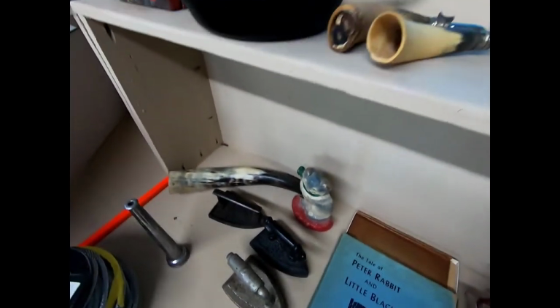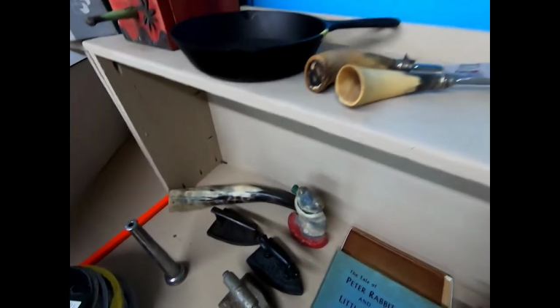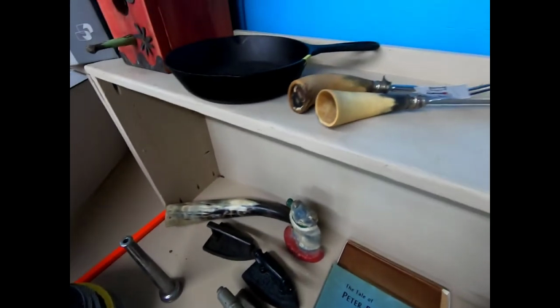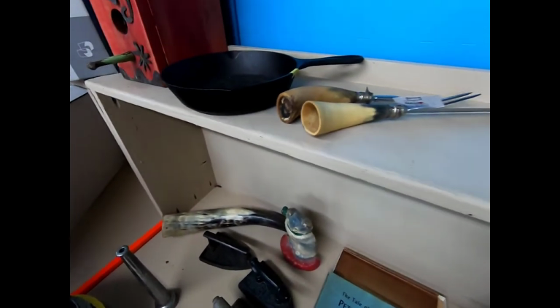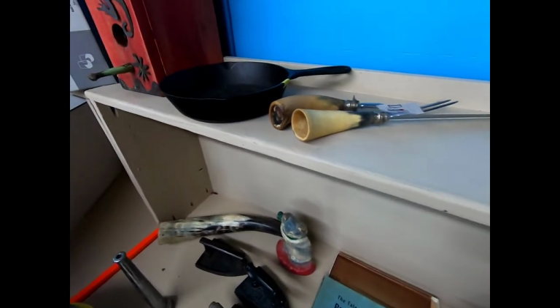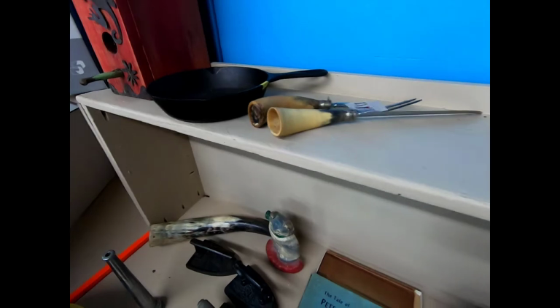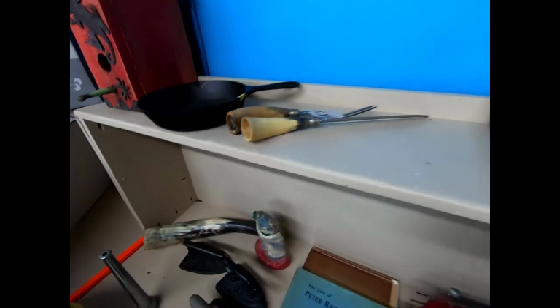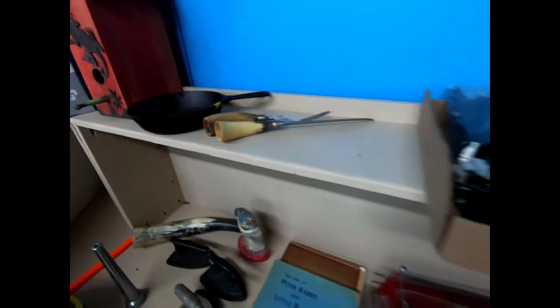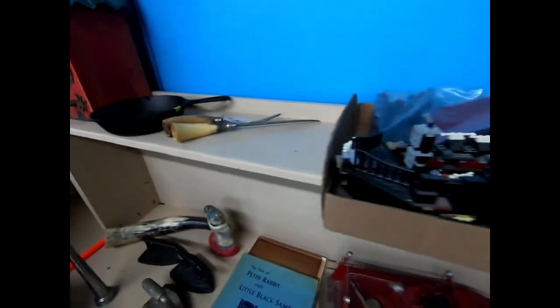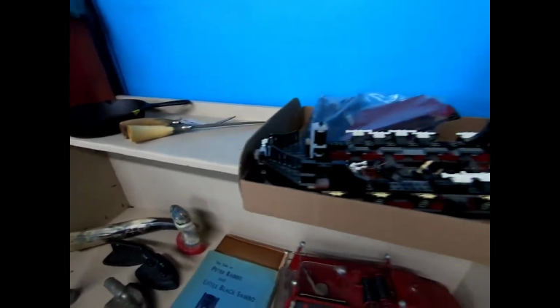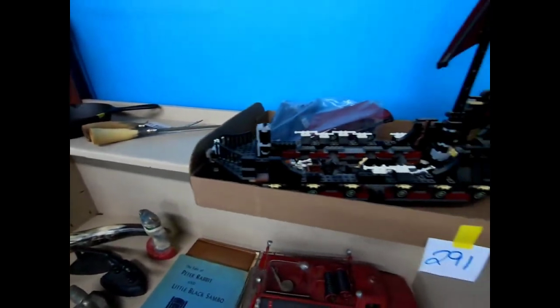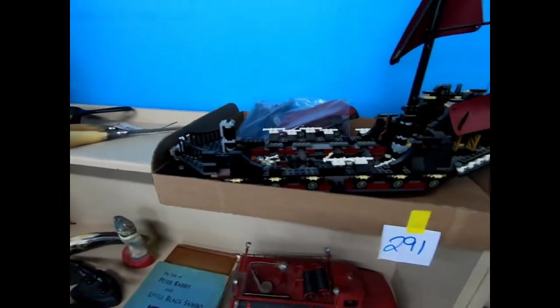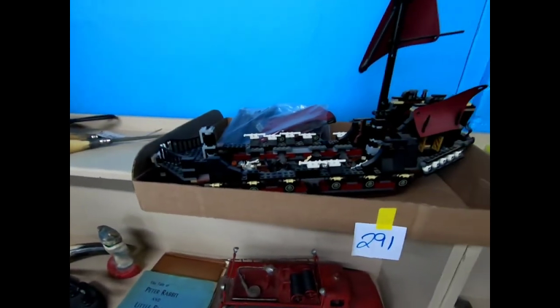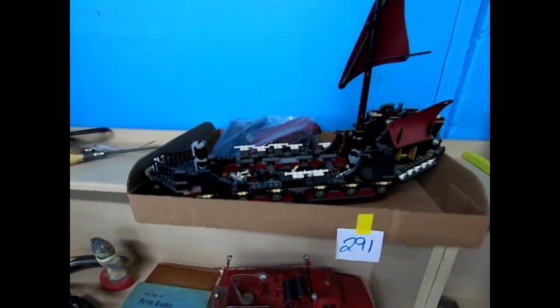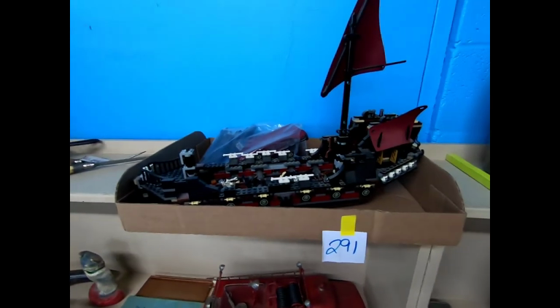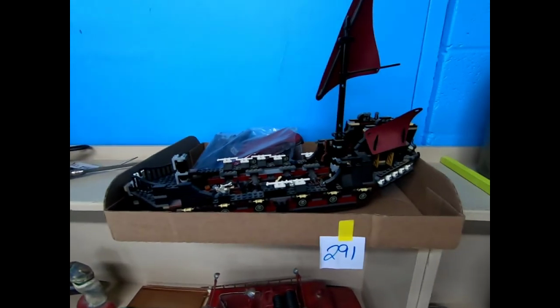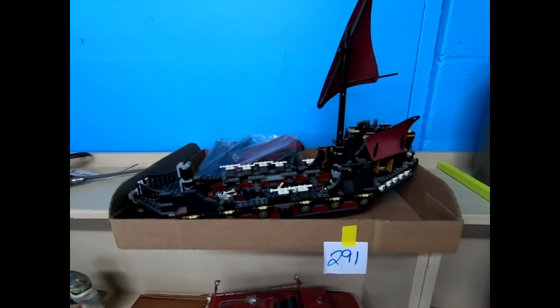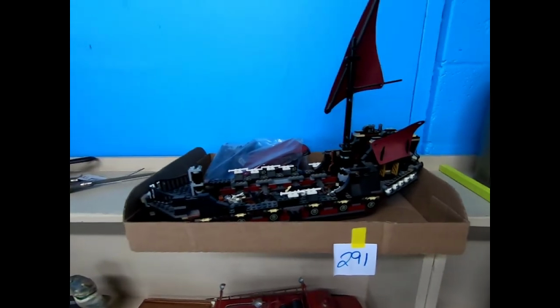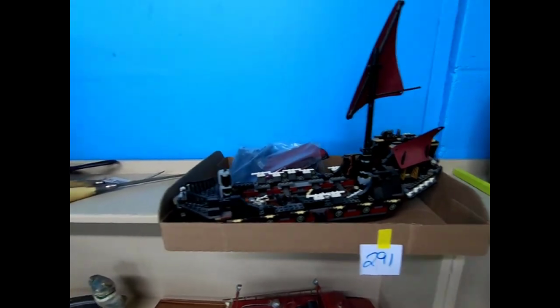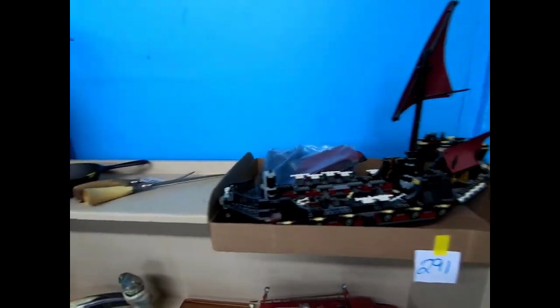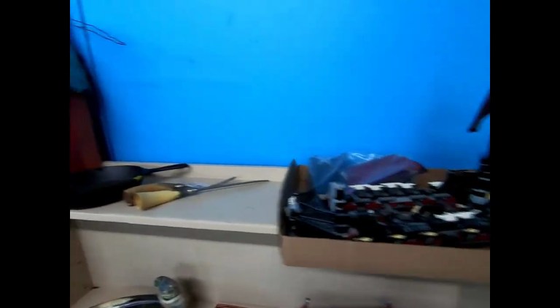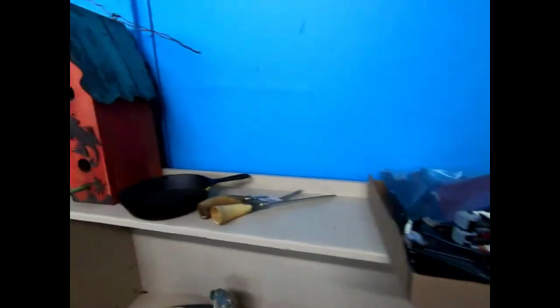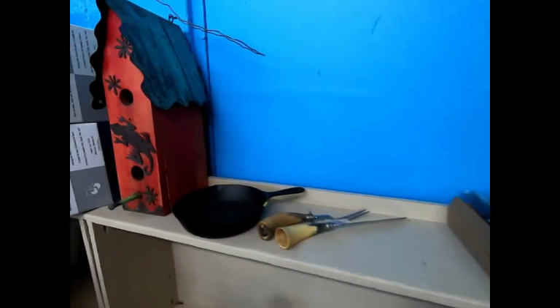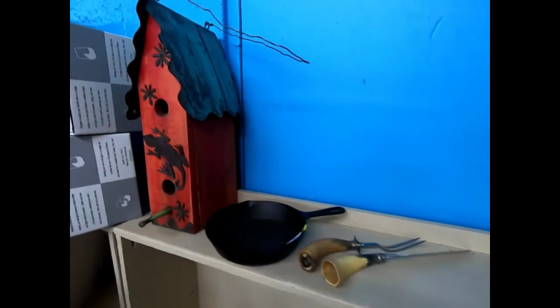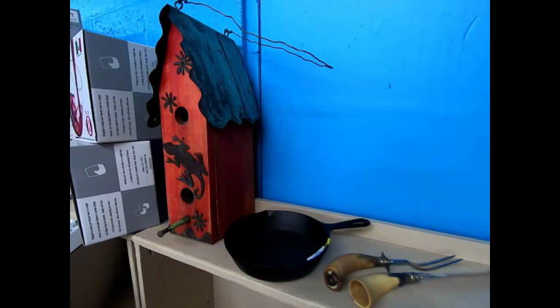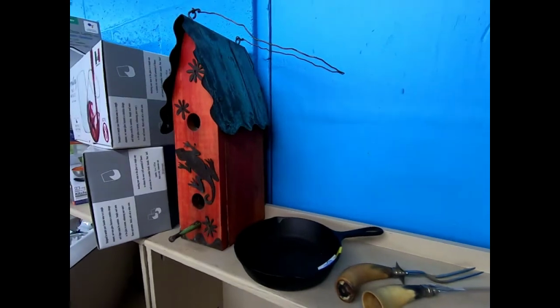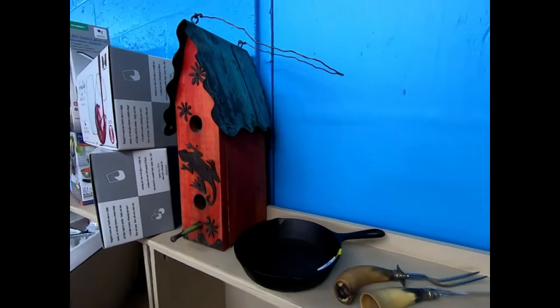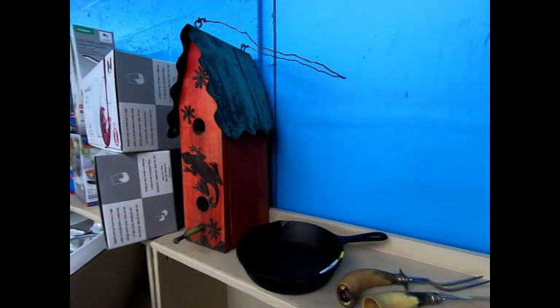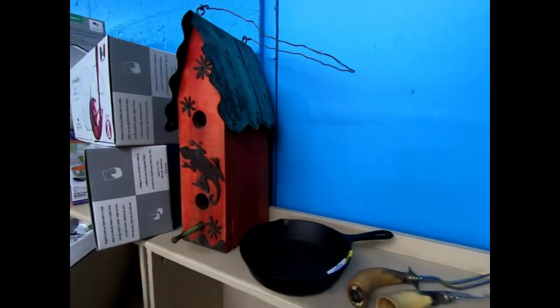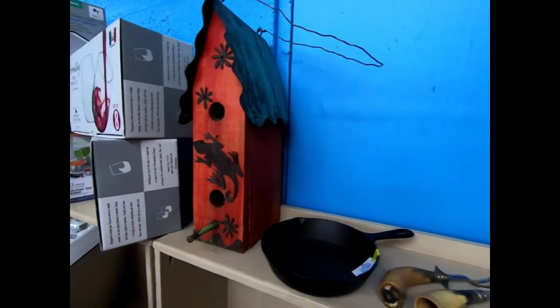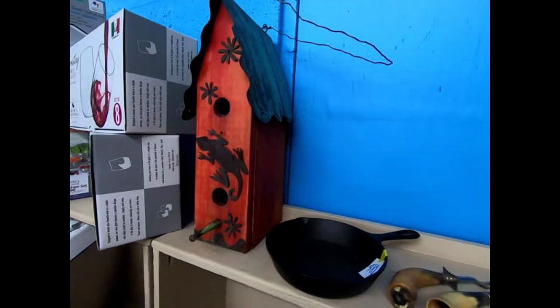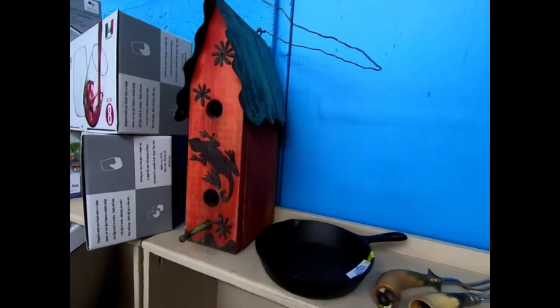A little skillet, a Lego set already put together for you, a nice little birdhouse, and a nice little birdhouse with a lizard on it.